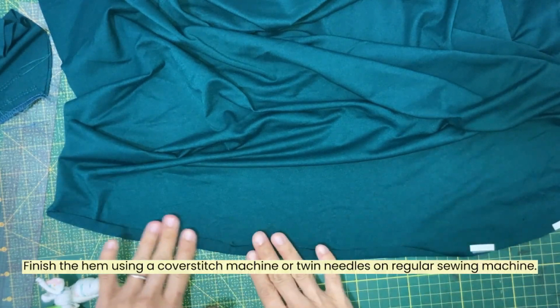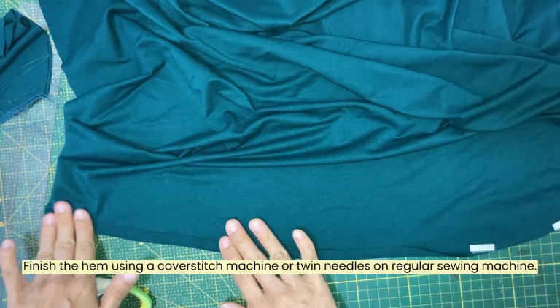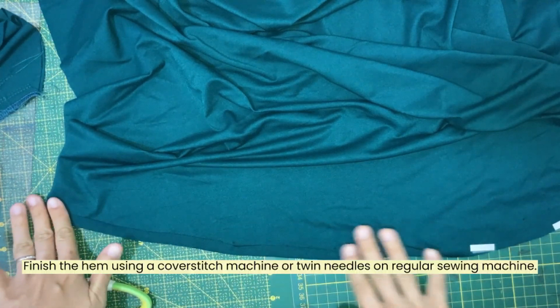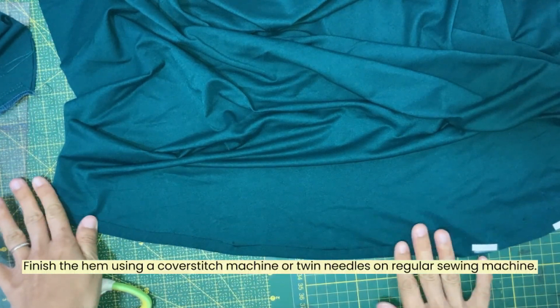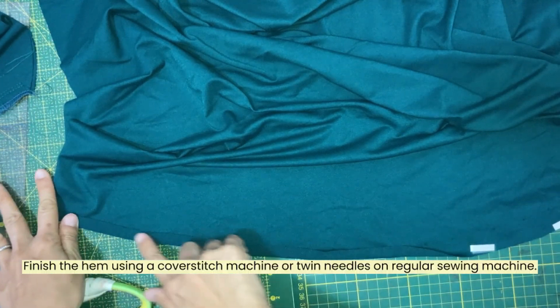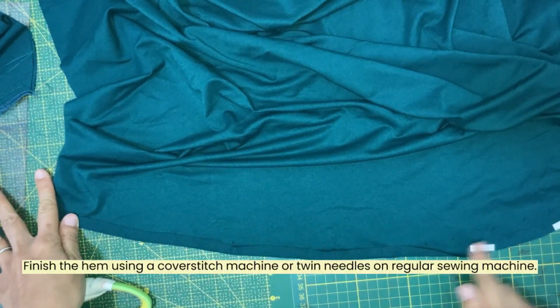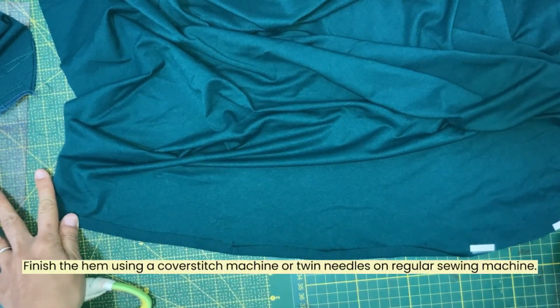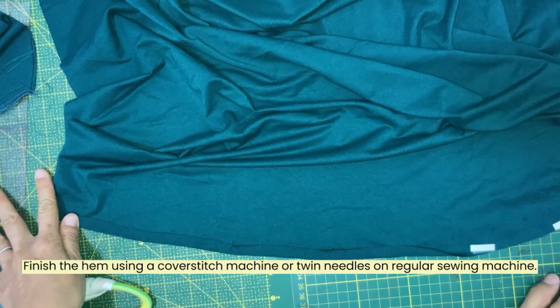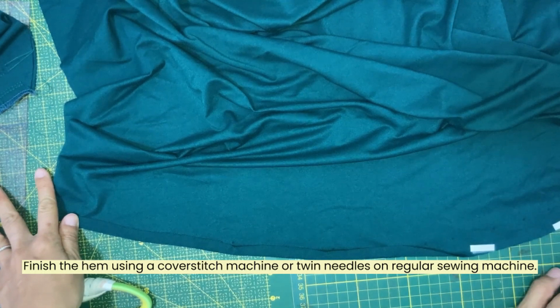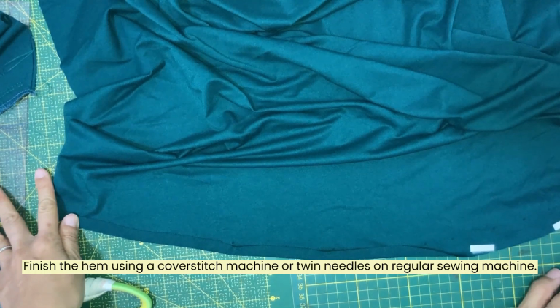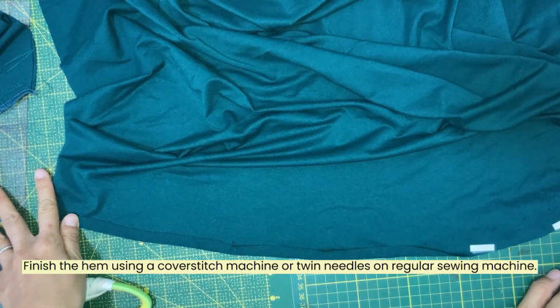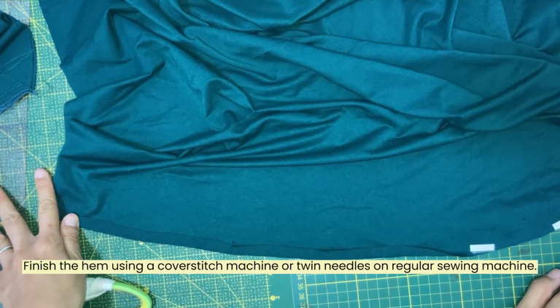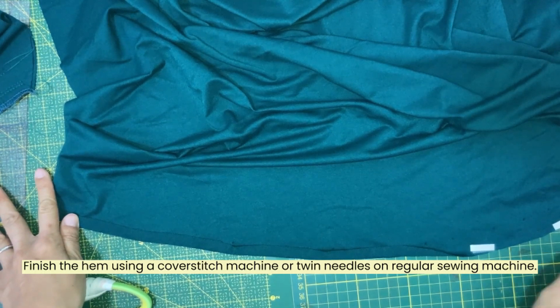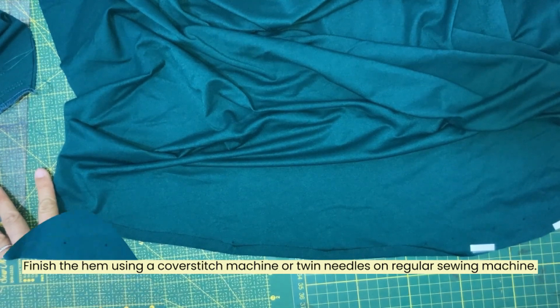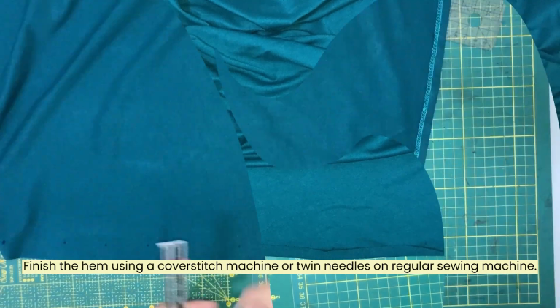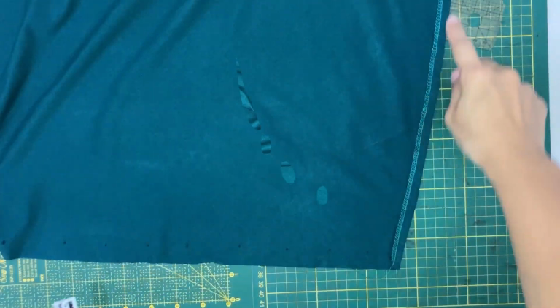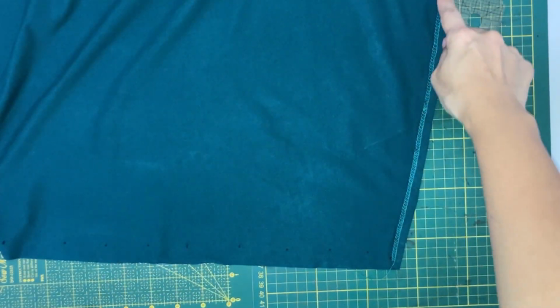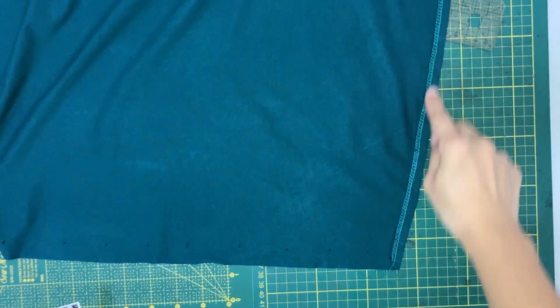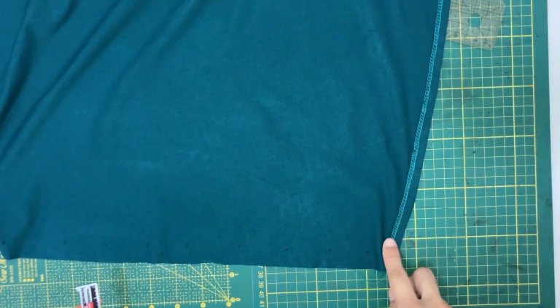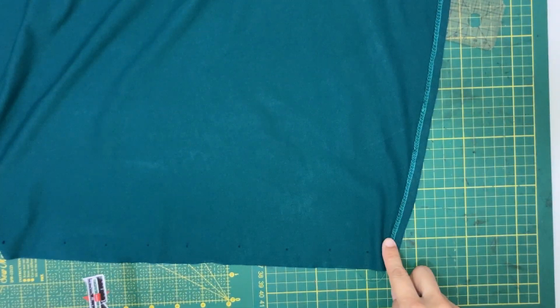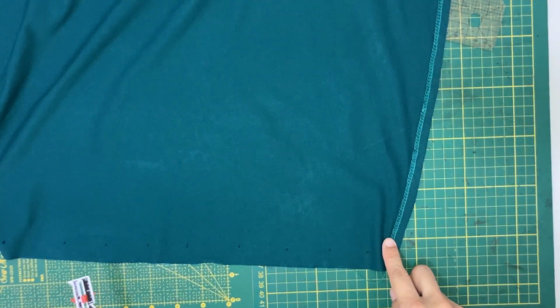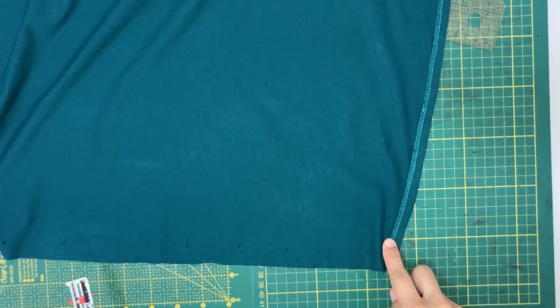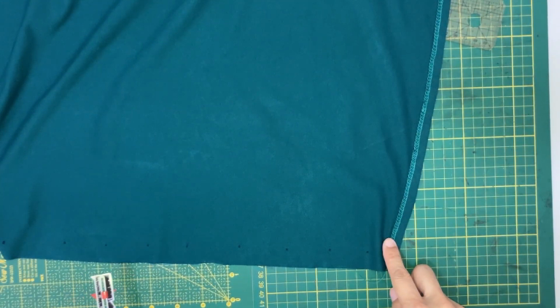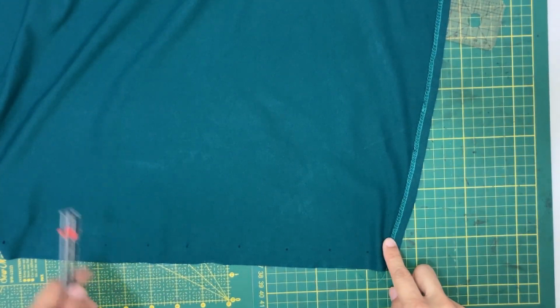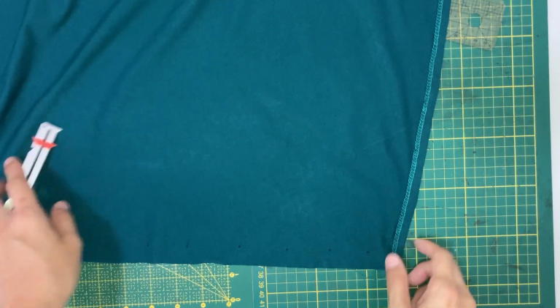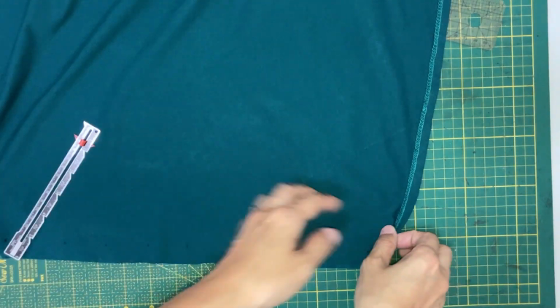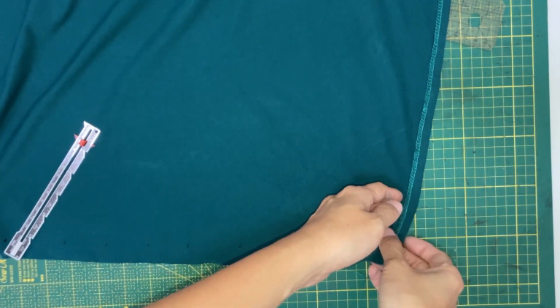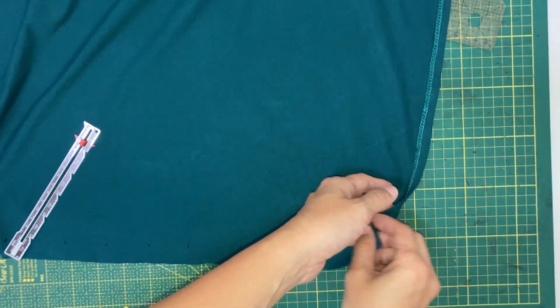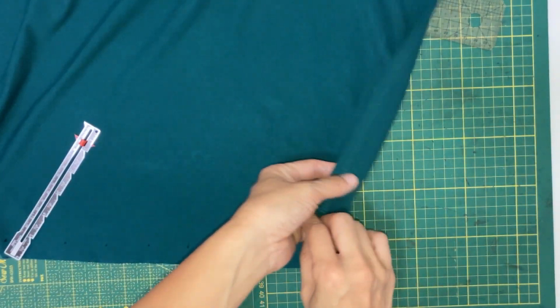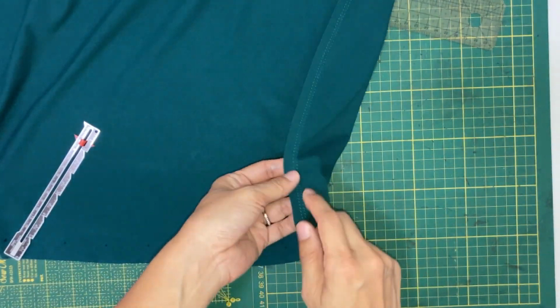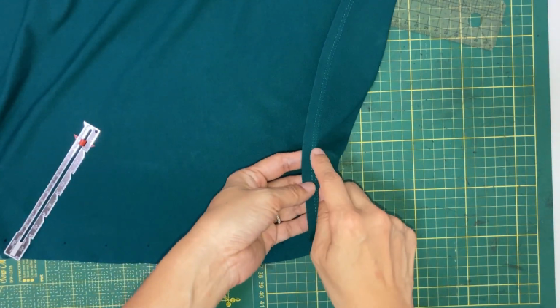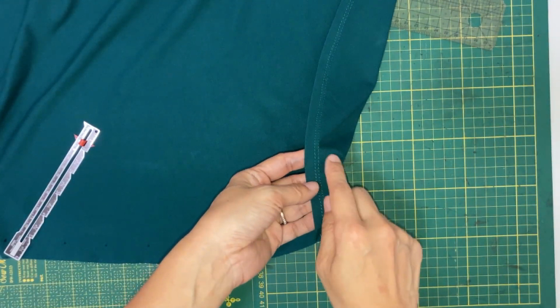Then use a cover stitch machine or twin needles to finish the hem. The hemming is done. This is how it looks from the wrong side and here's the right side.